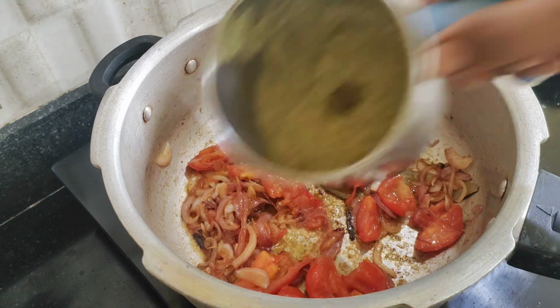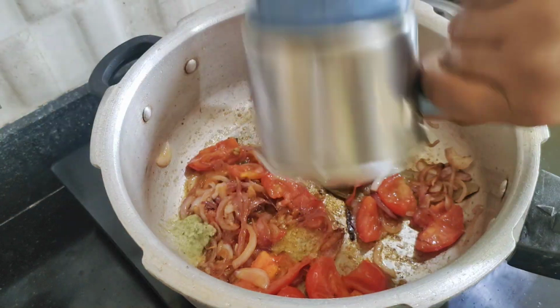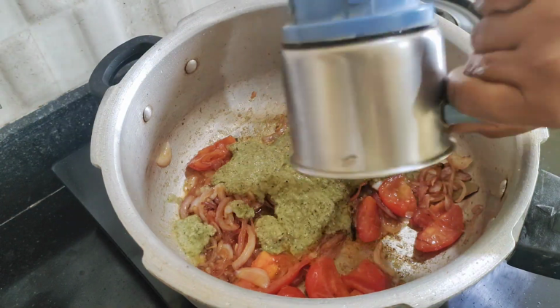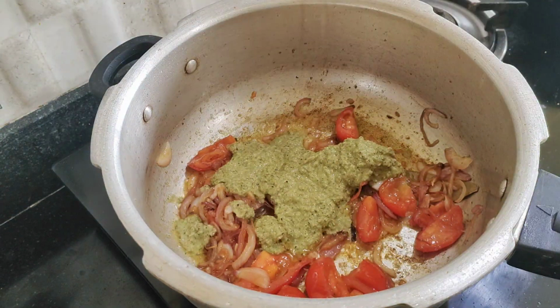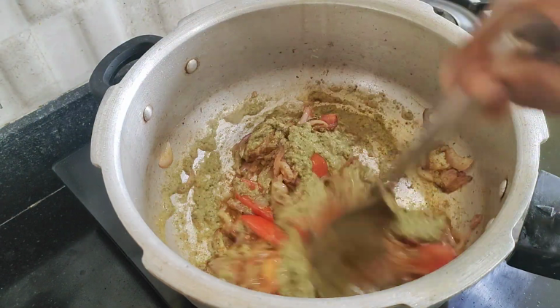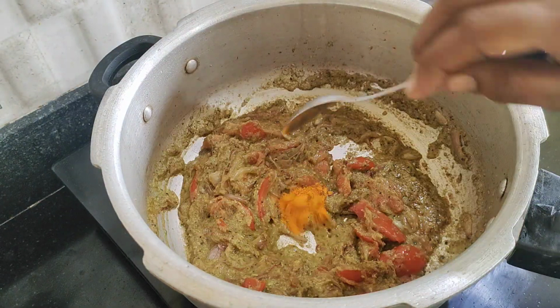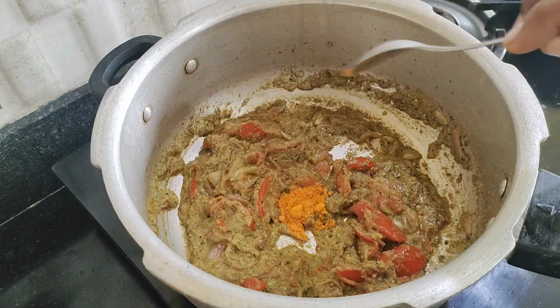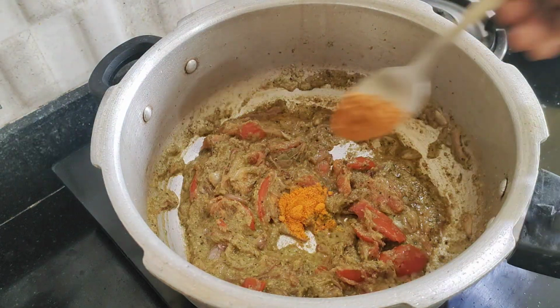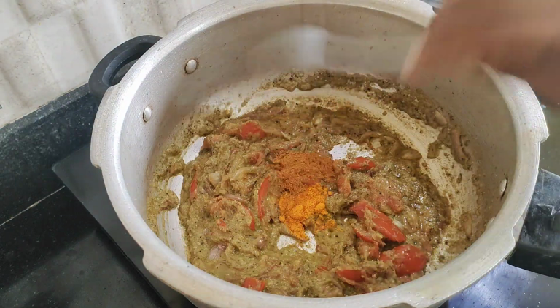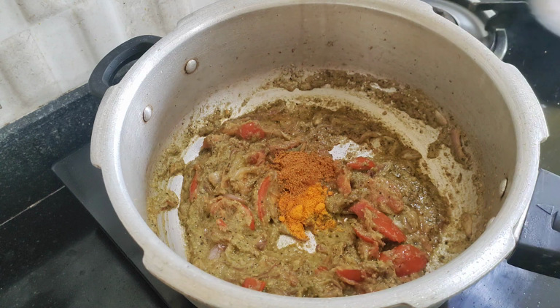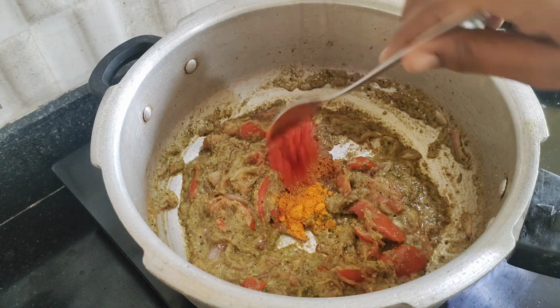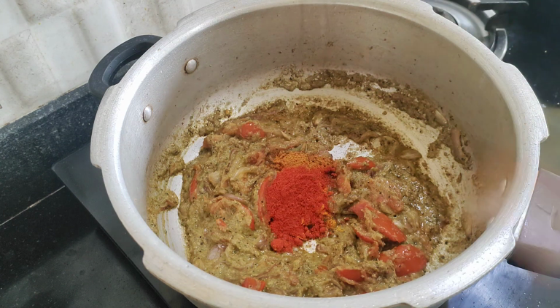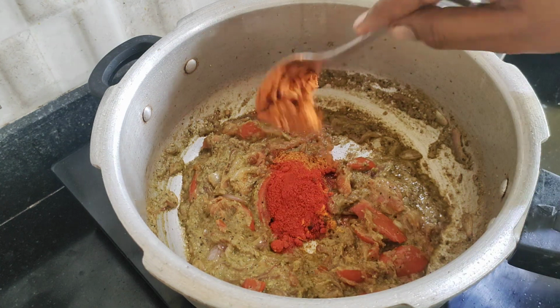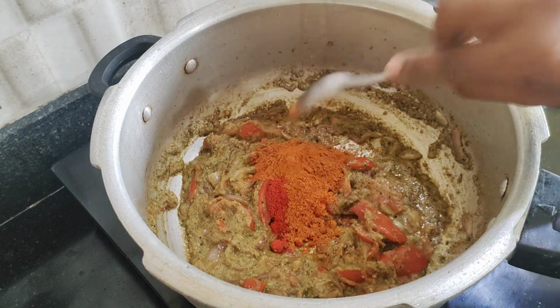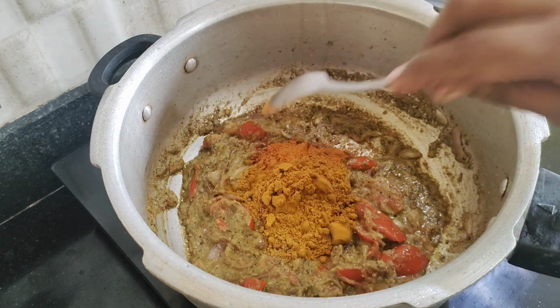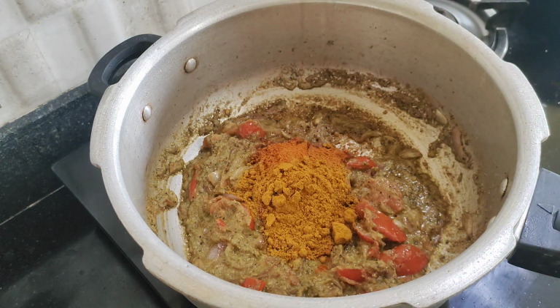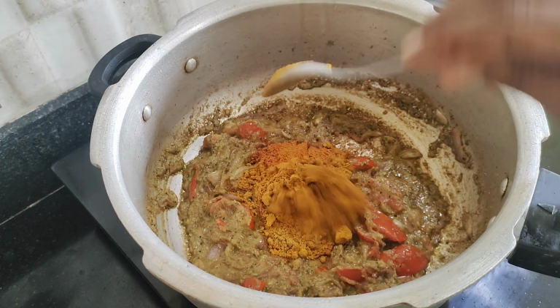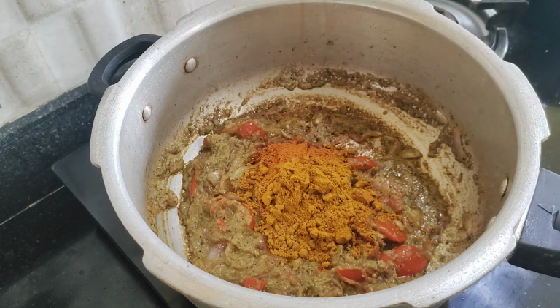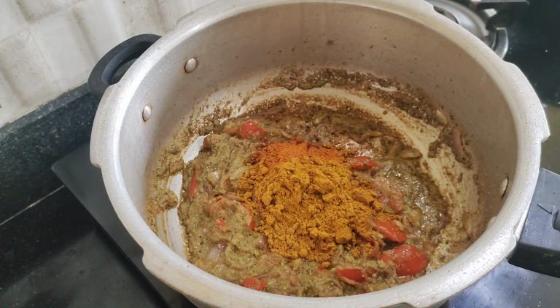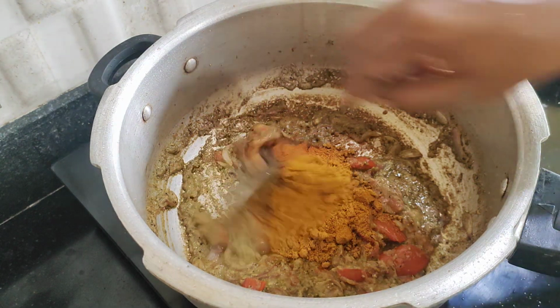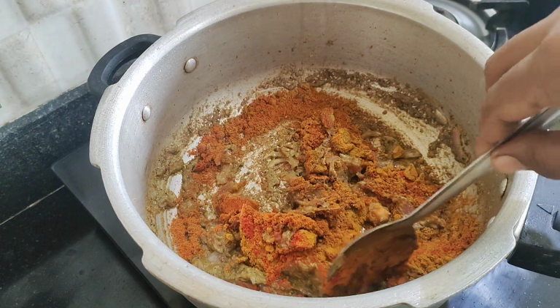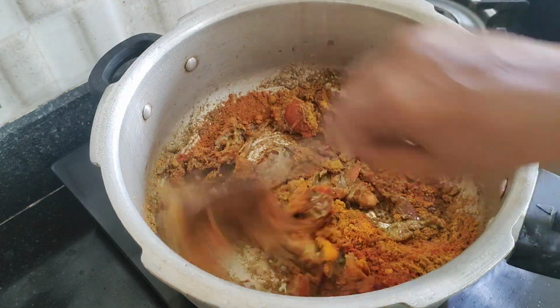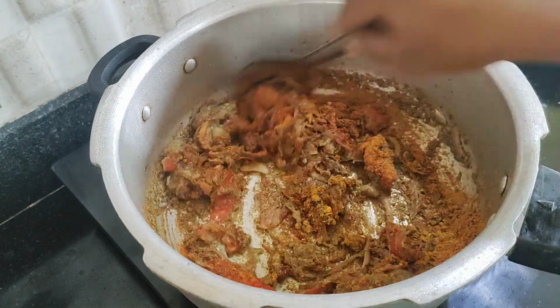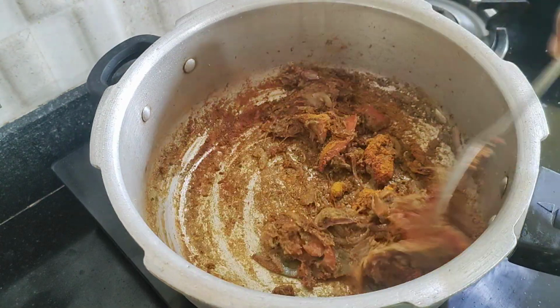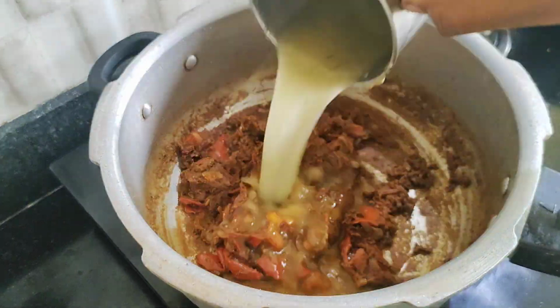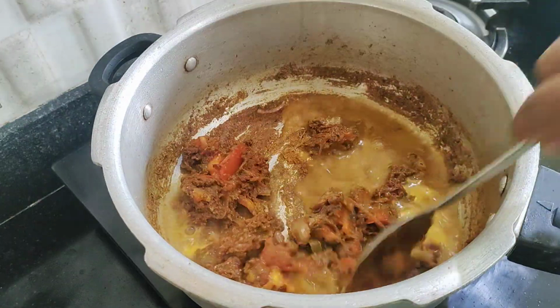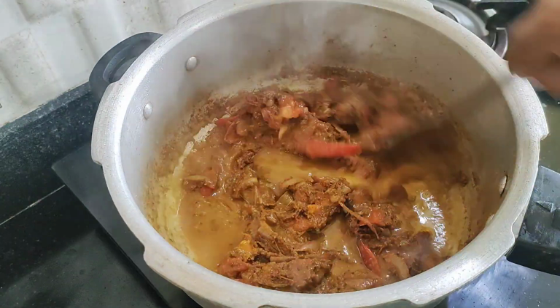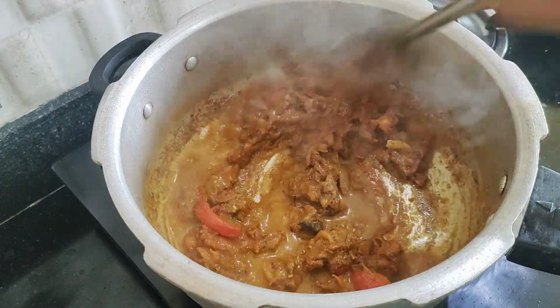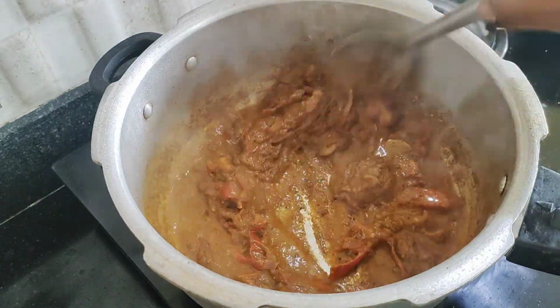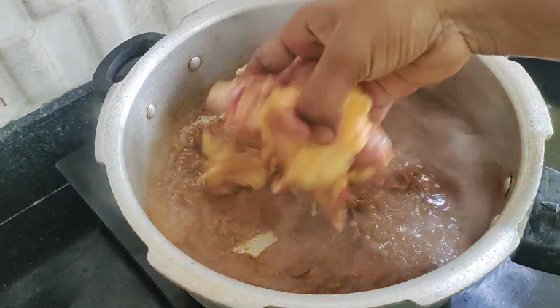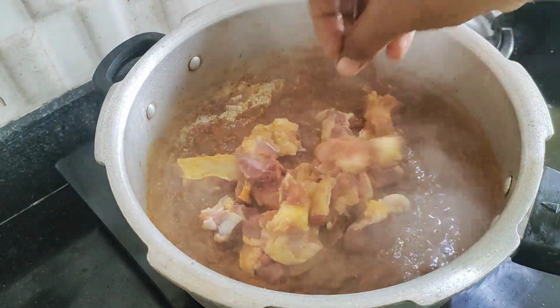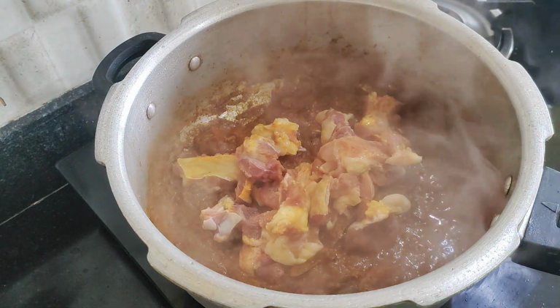Mix the paste and add masala. I am going to mix a bit of fresh ingredients.